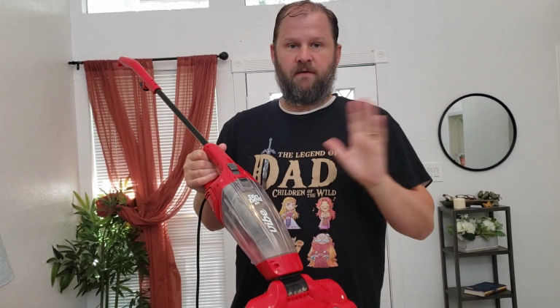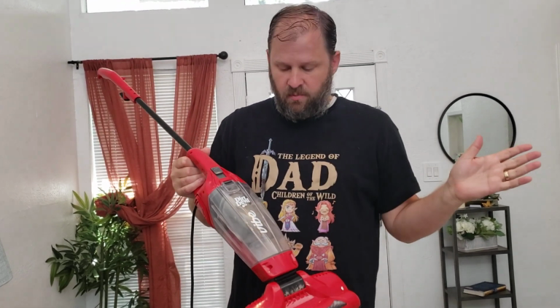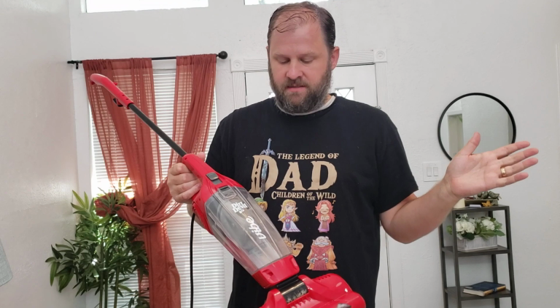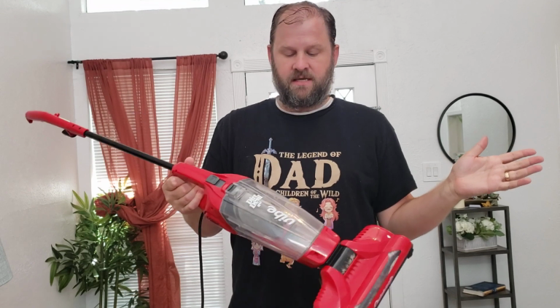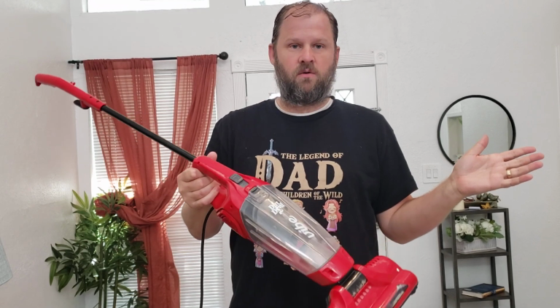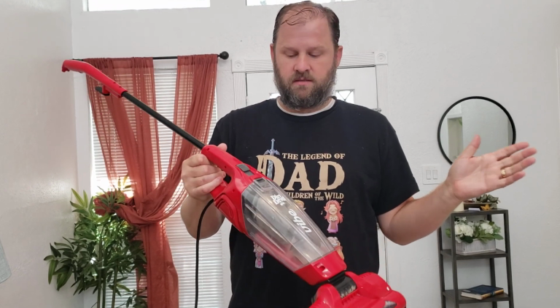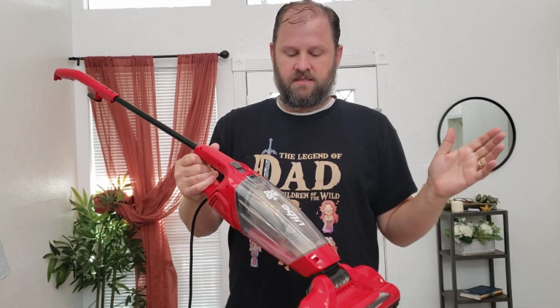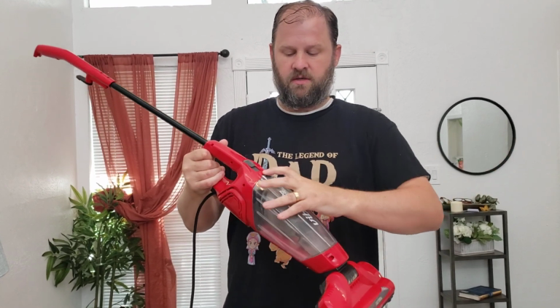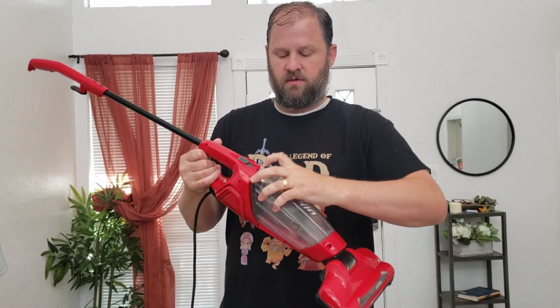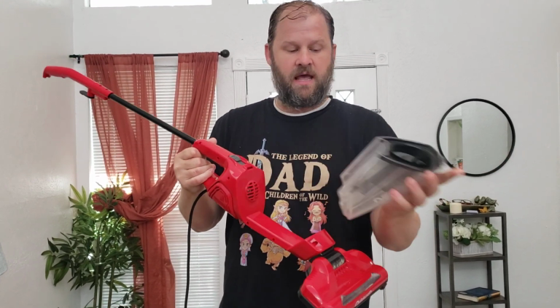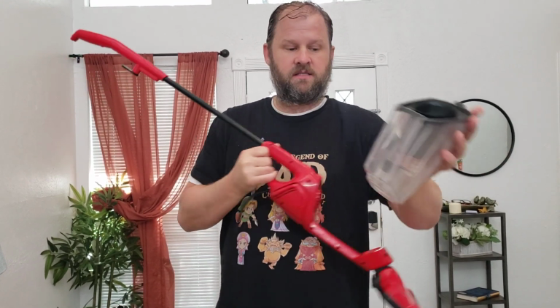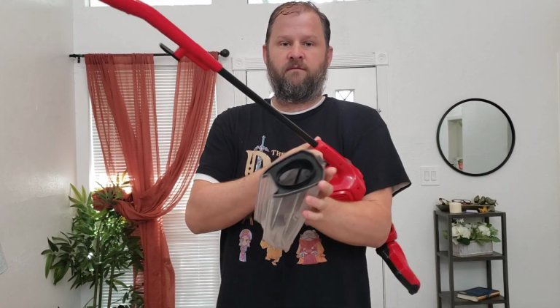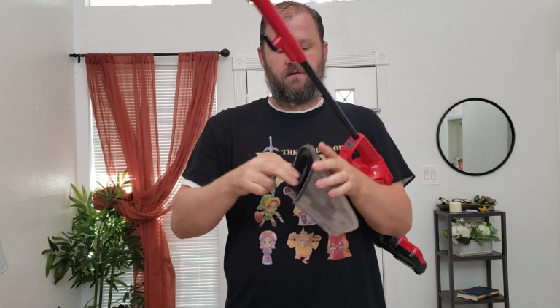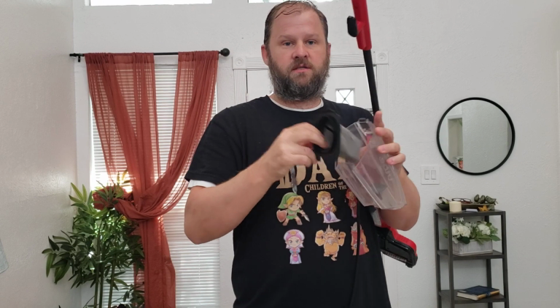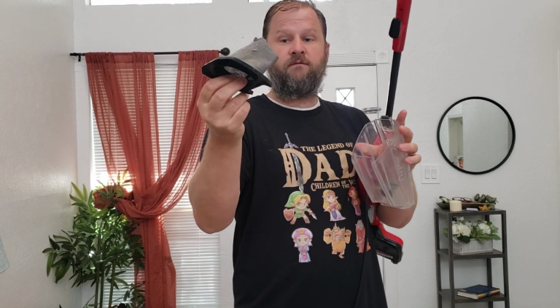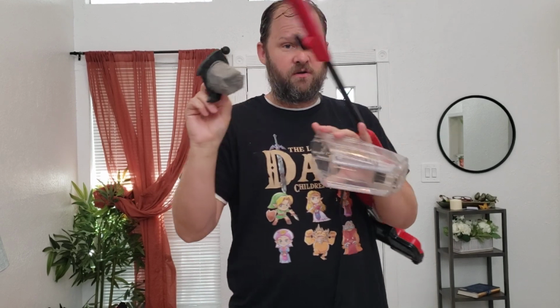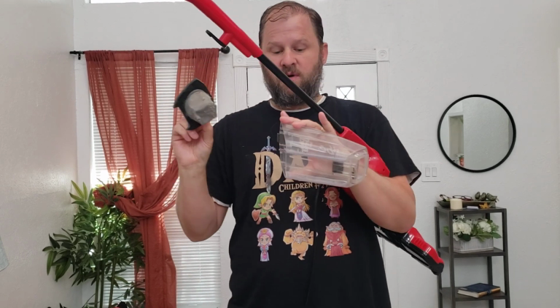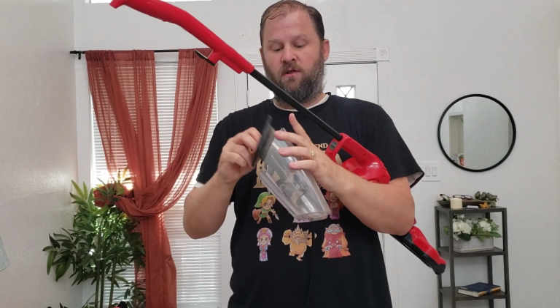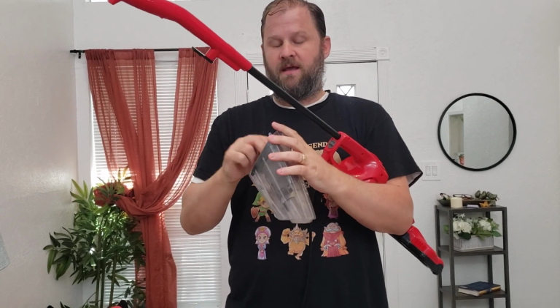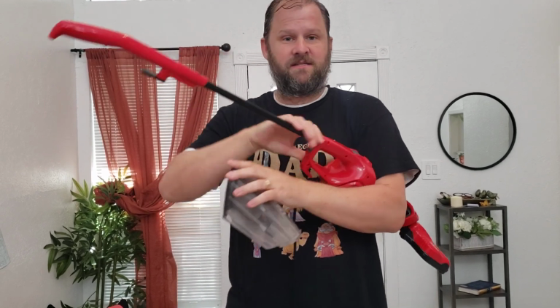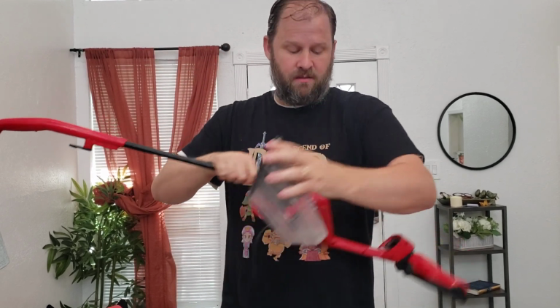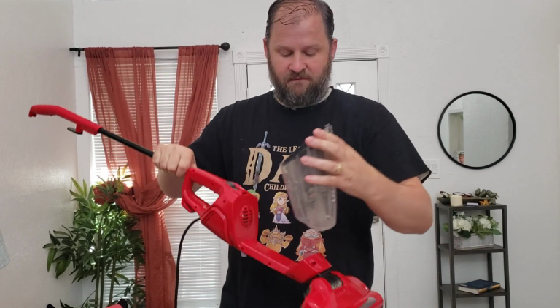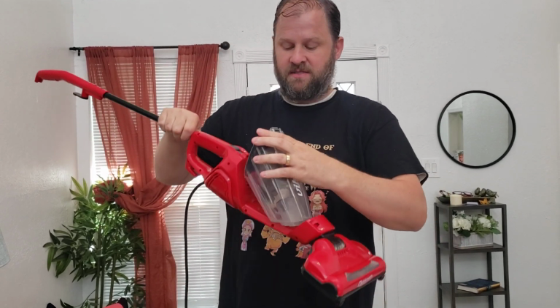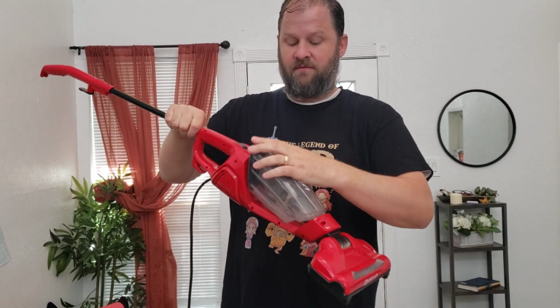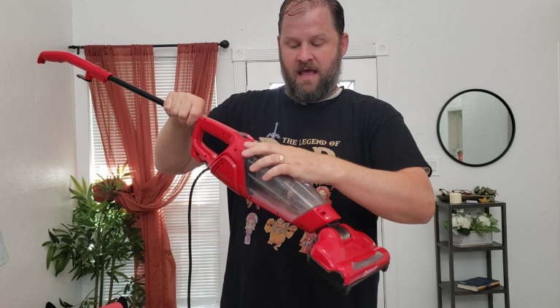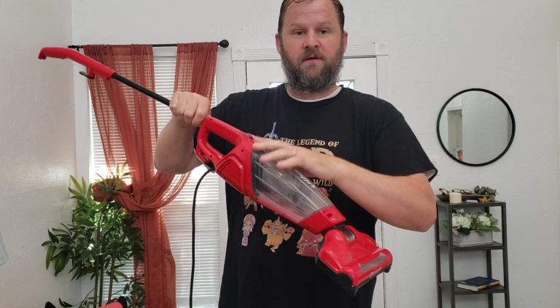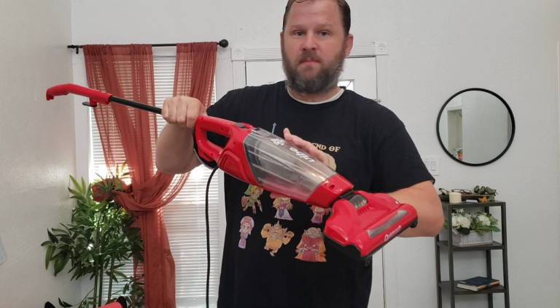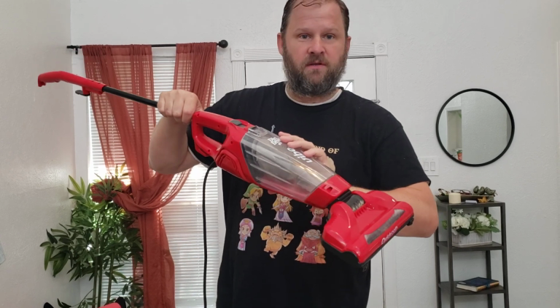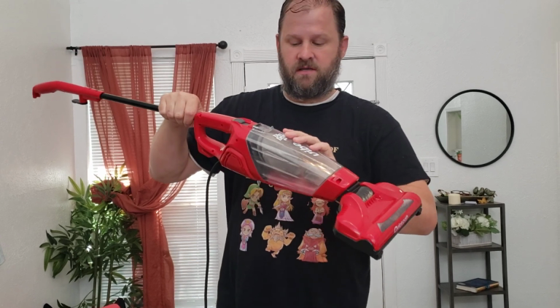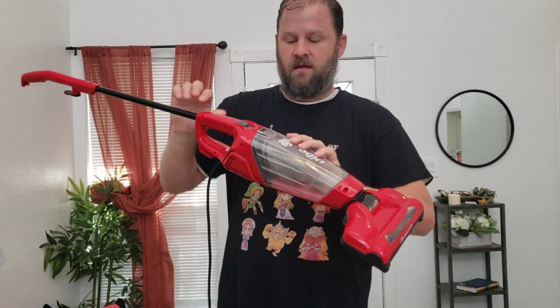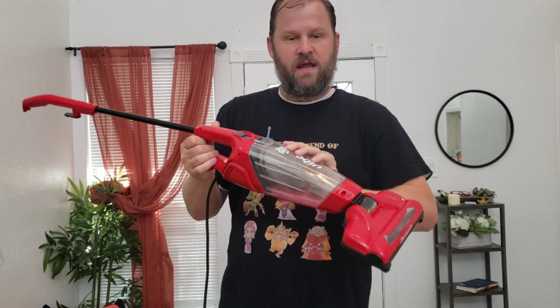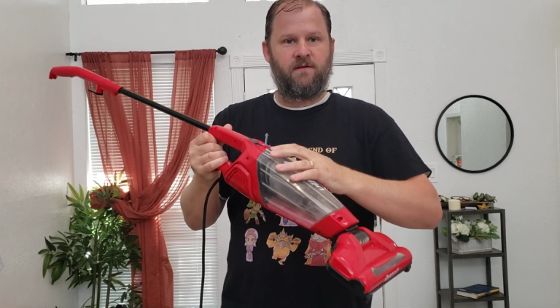My favorite part of this is it's so crazy simple to clean out. It's got one filter, just one filter. You can see when it's full. It does its job. So many vacuums today have HEPA filters, SHMEPA filters, and way too many filters.